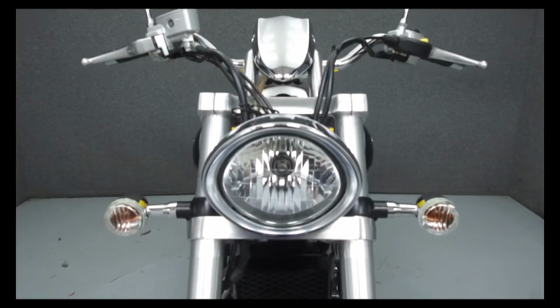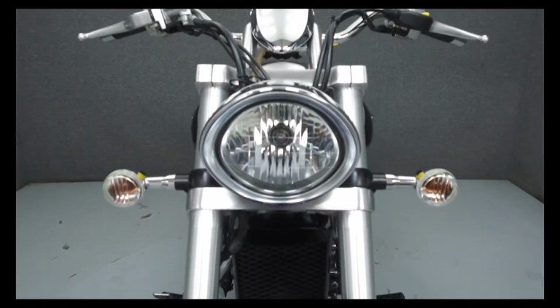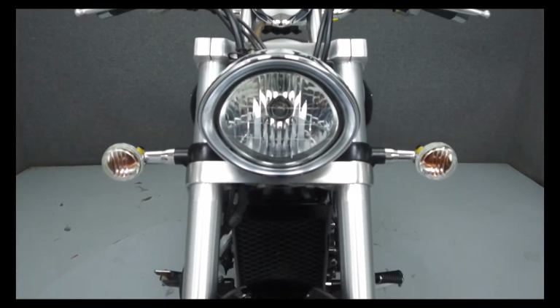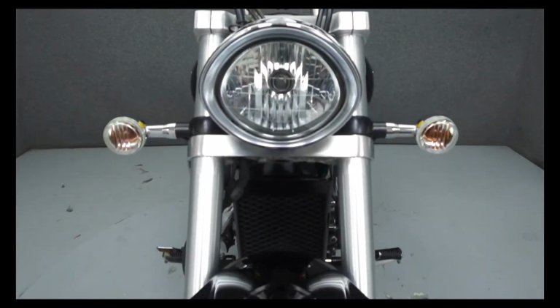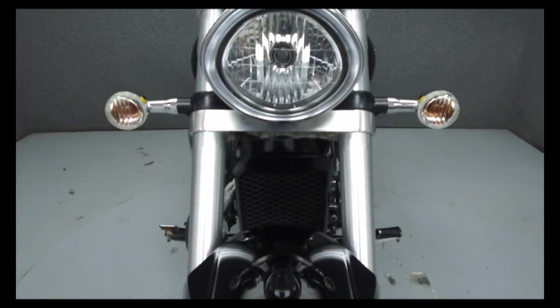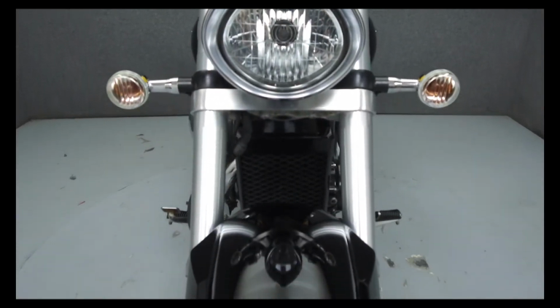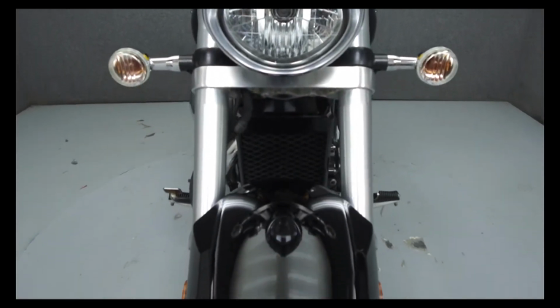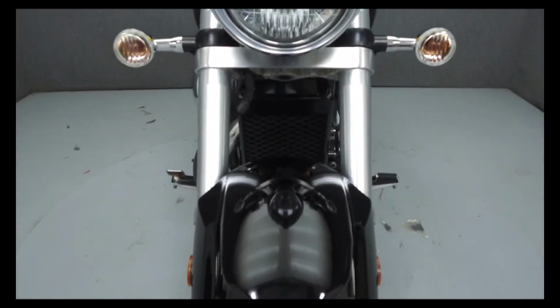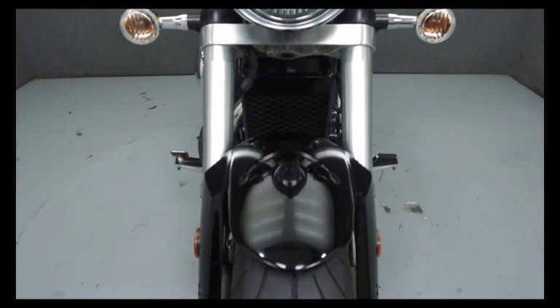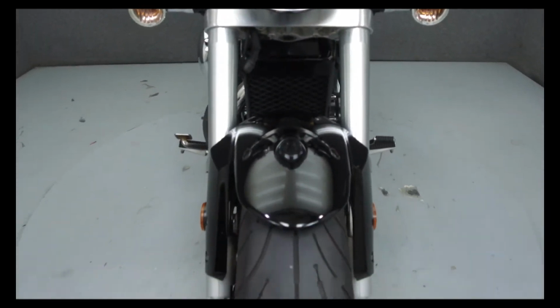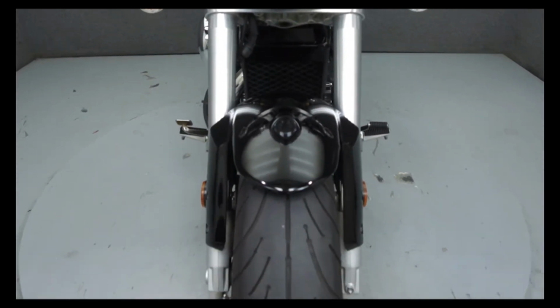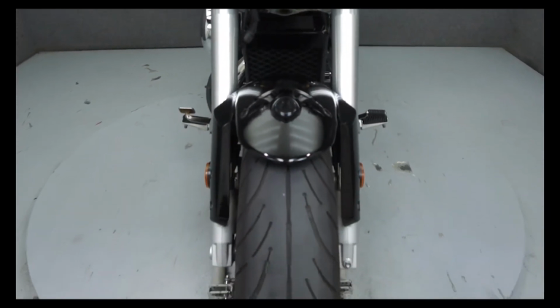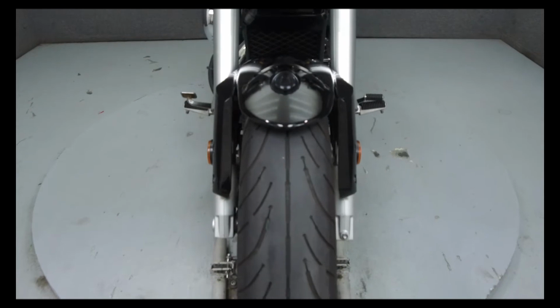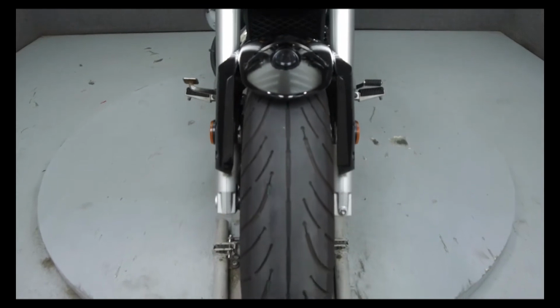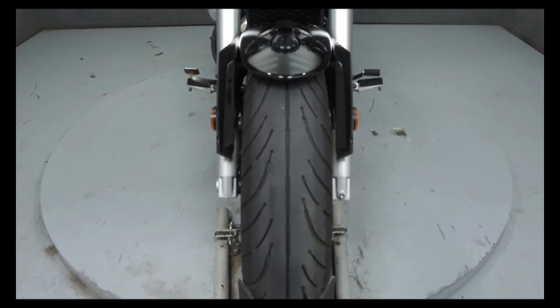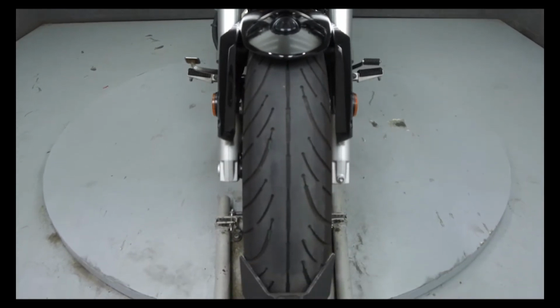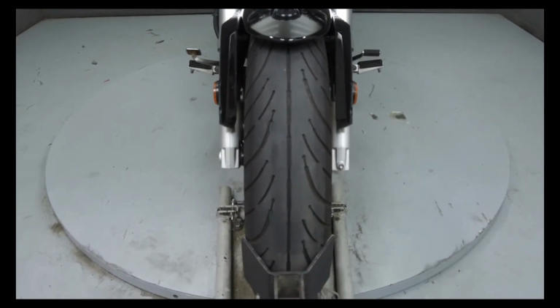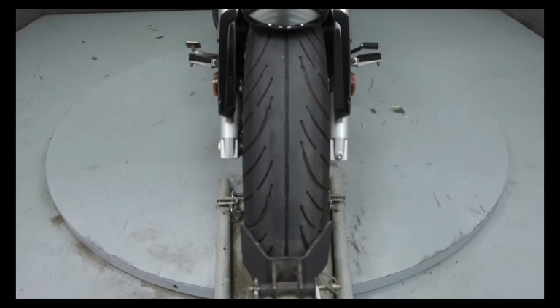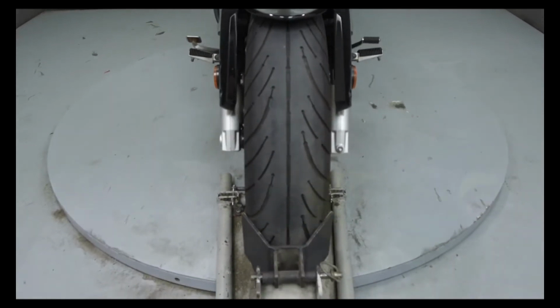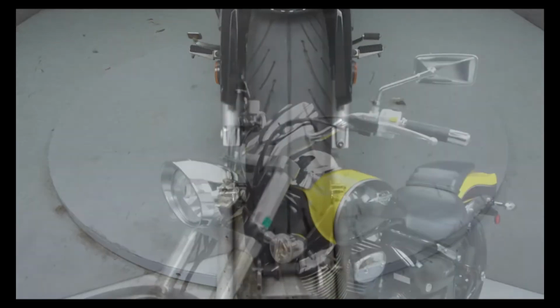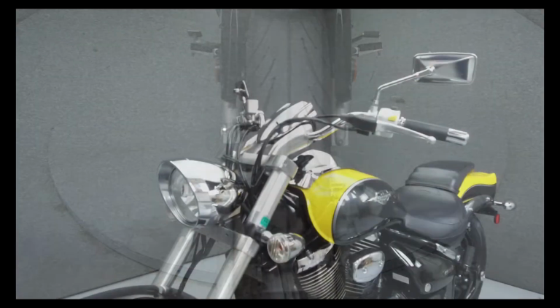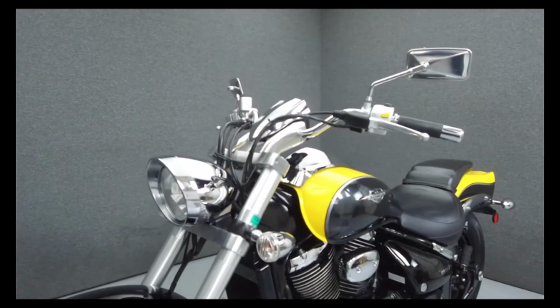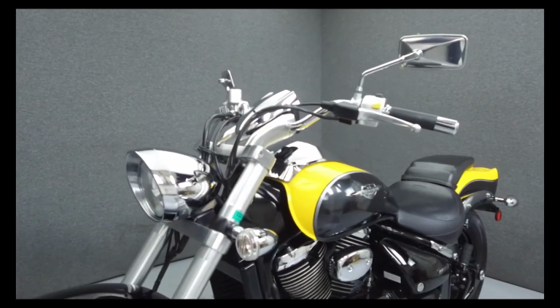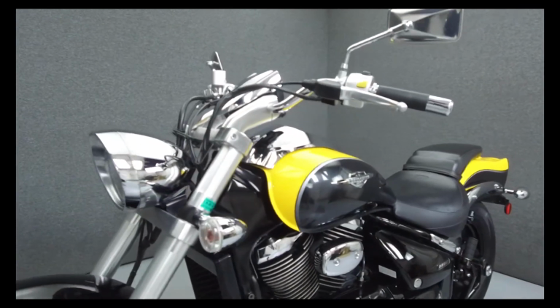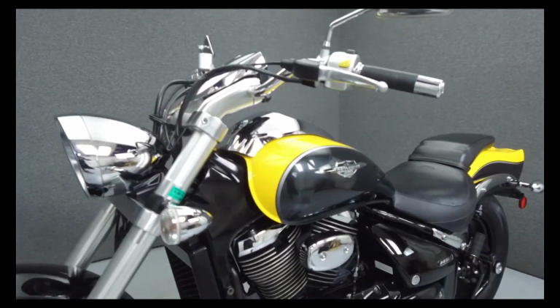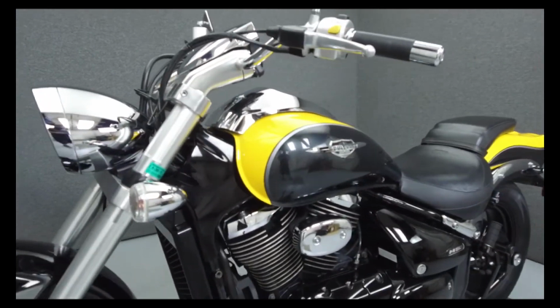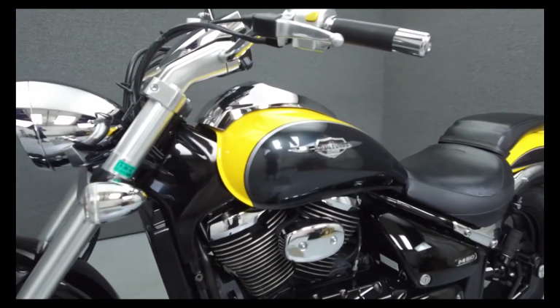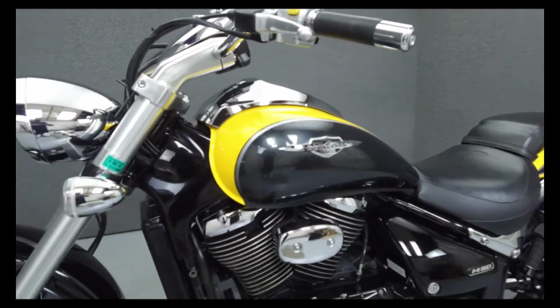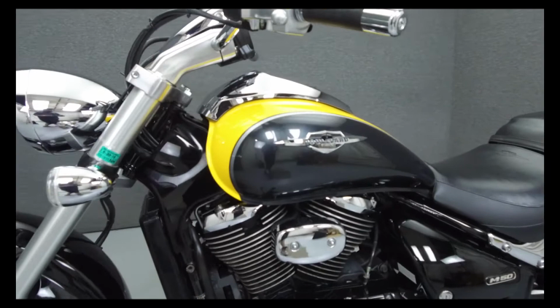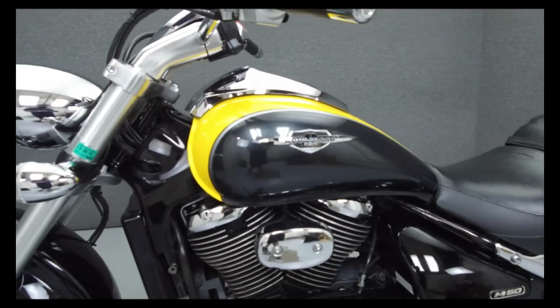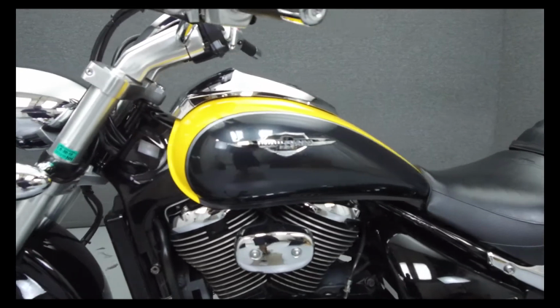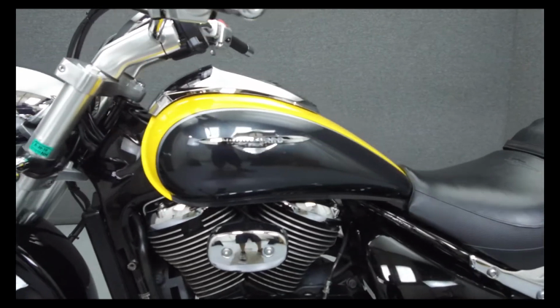It has a seat height of 27.6 inches and a wet weight of 593 pounds. It has been upgraded with a faux carbon tank console insert.